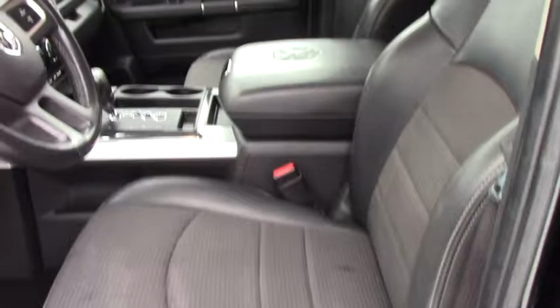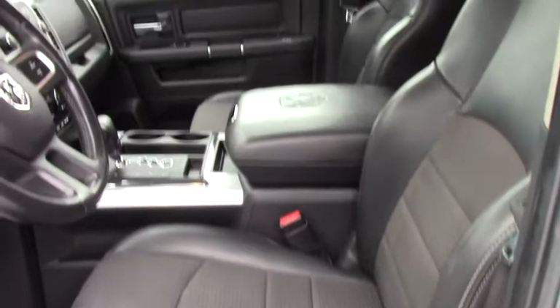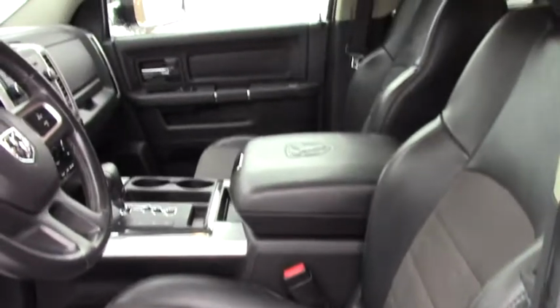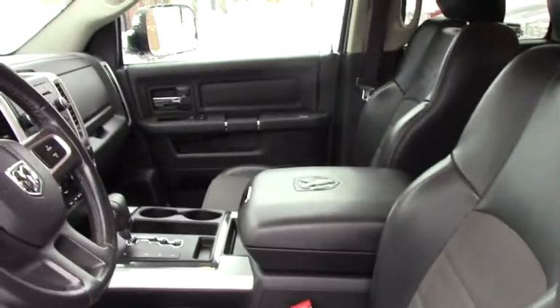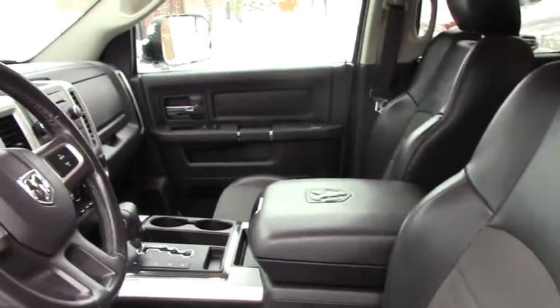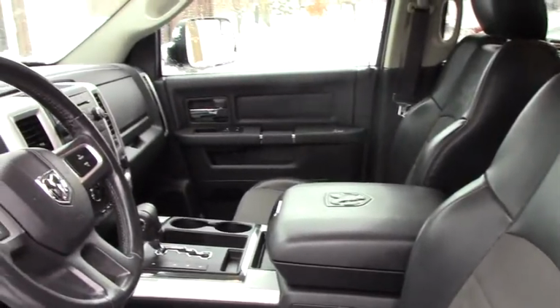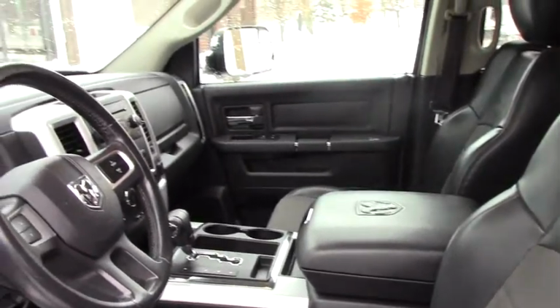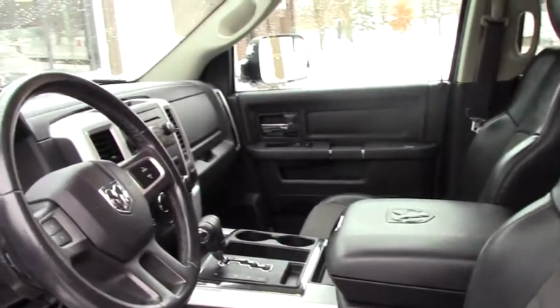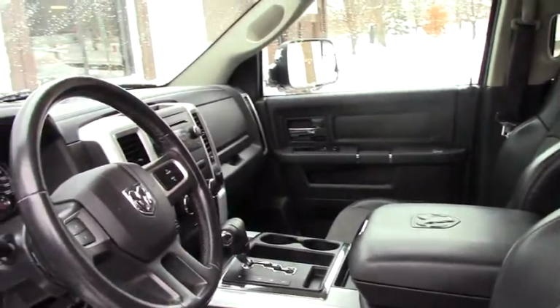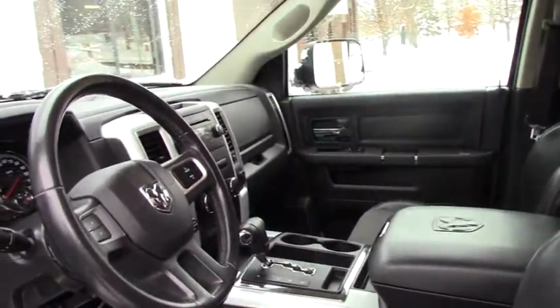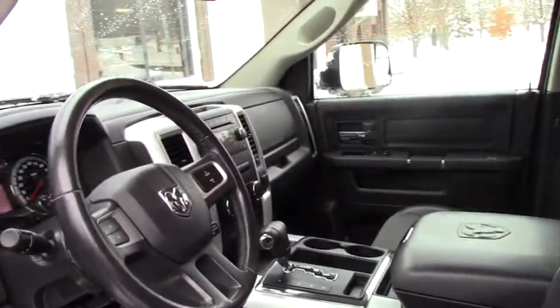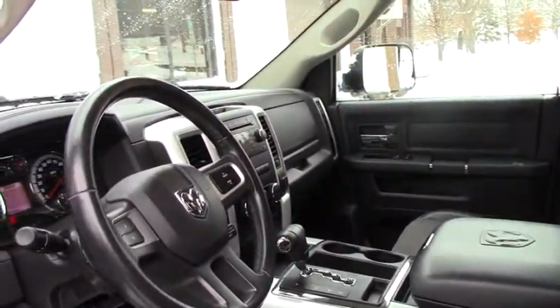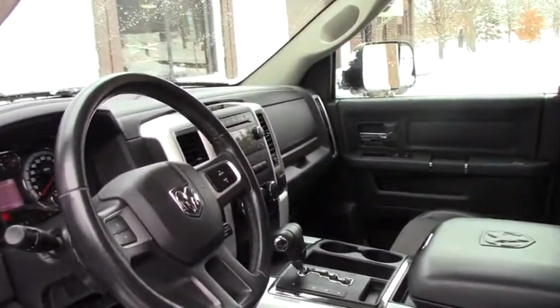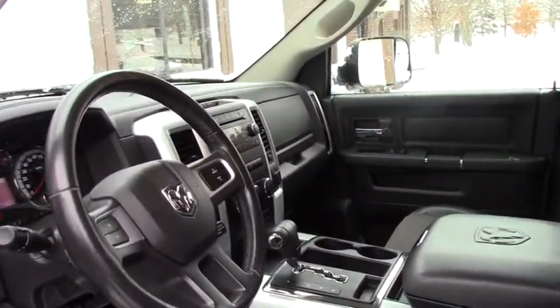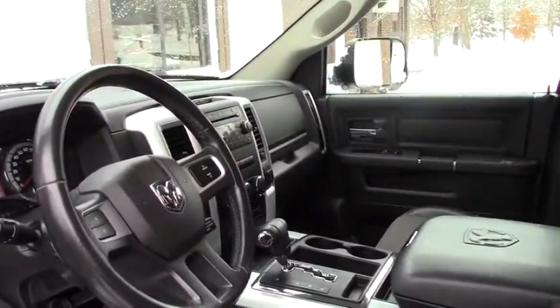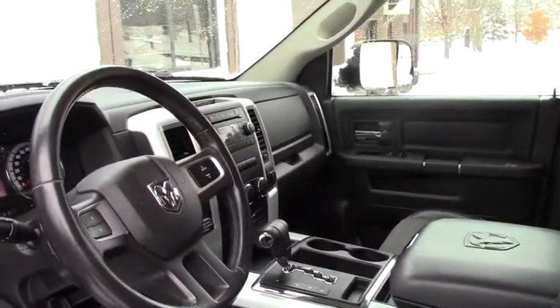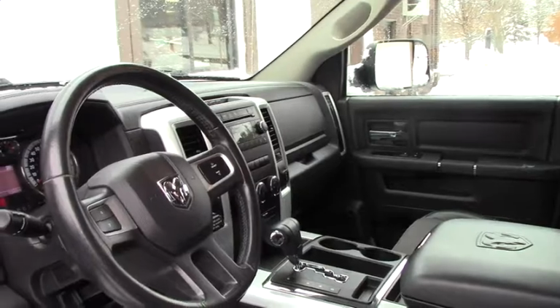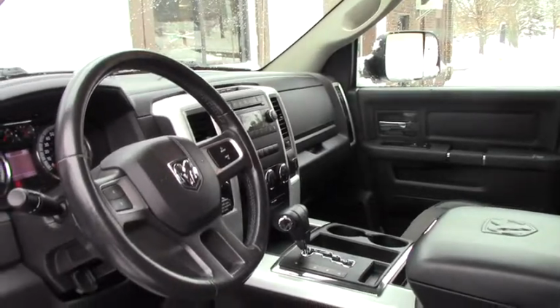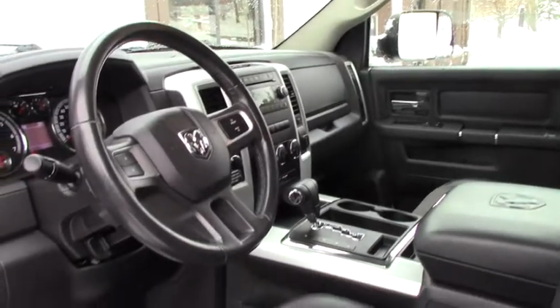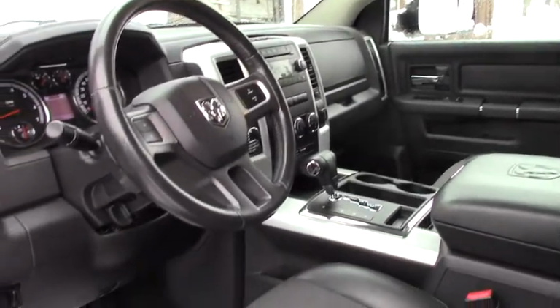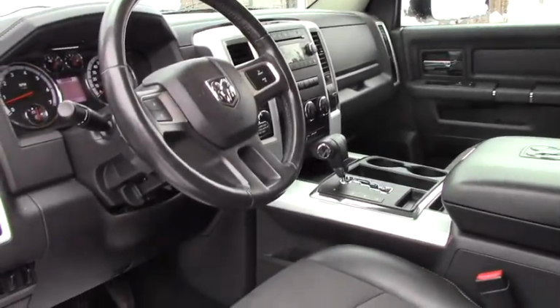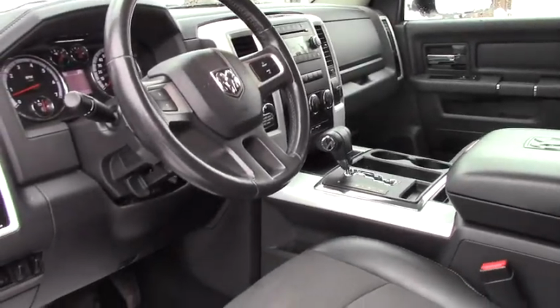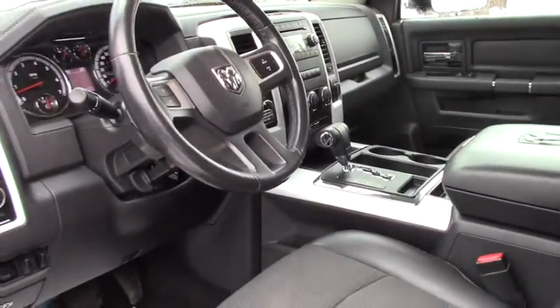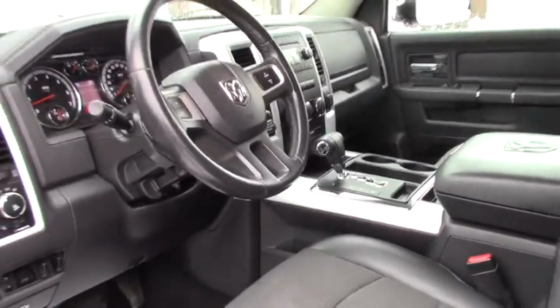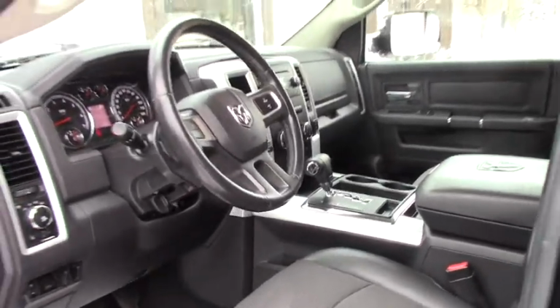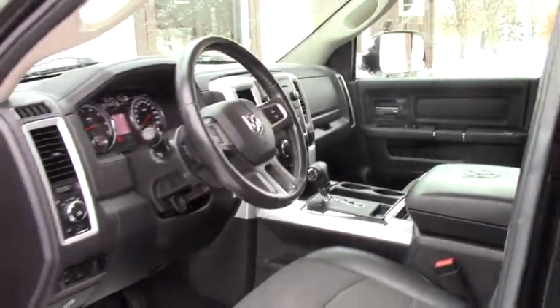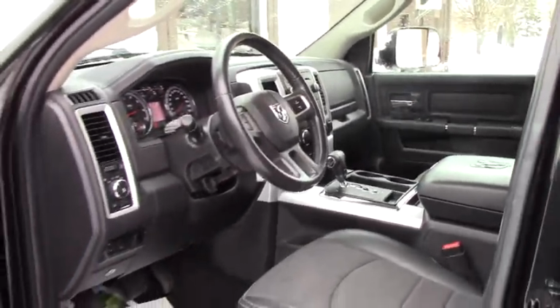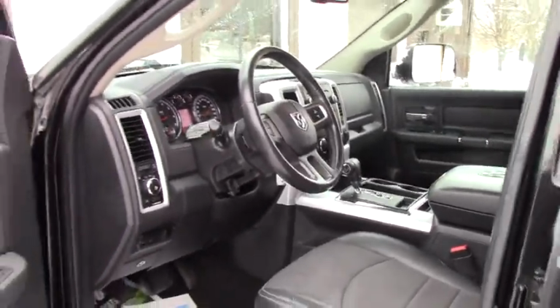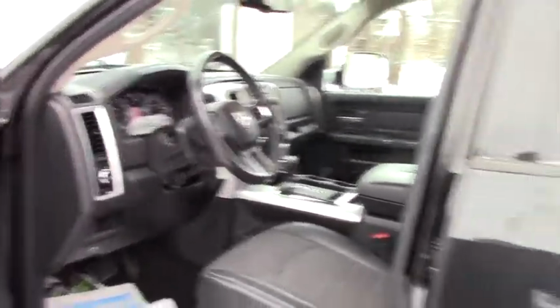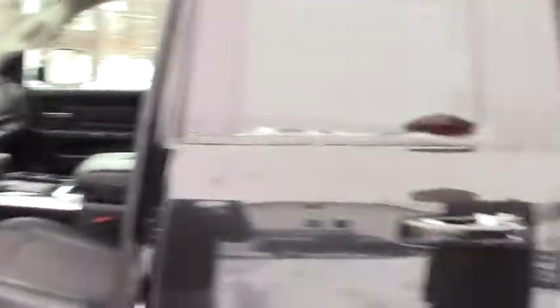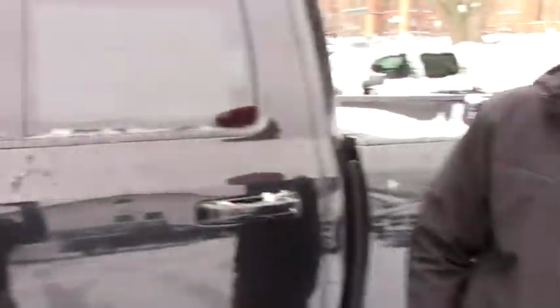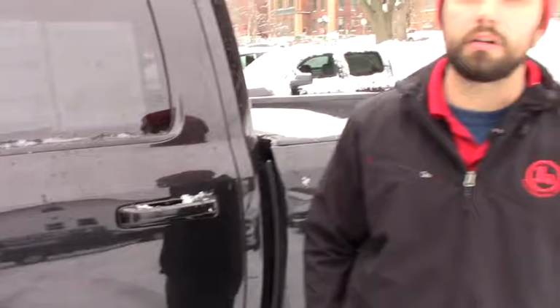For media options, you do have AM, FM, satellite, CD, and Bluetooth in this as well. Interior is super clean and the exterior is also in great condition.